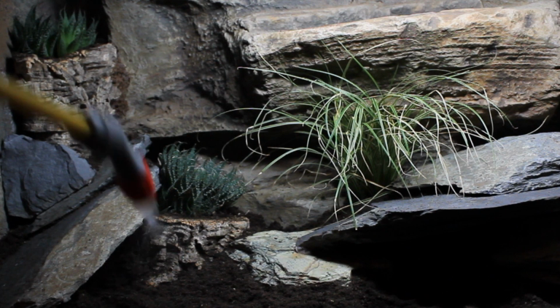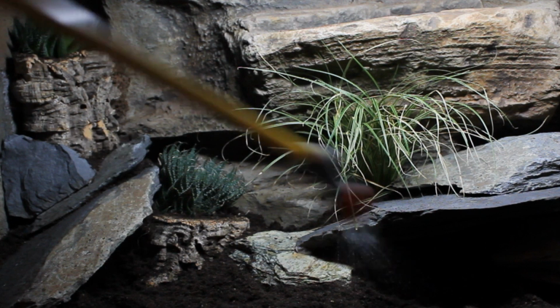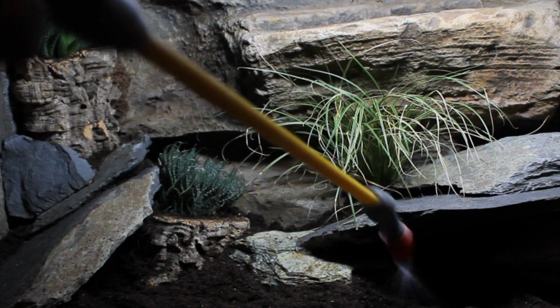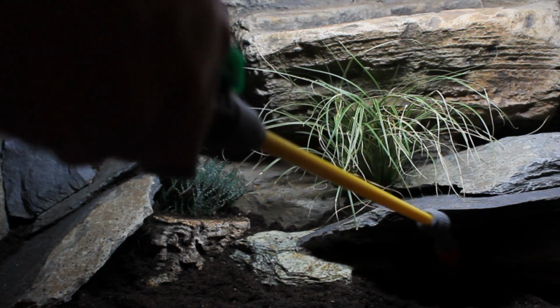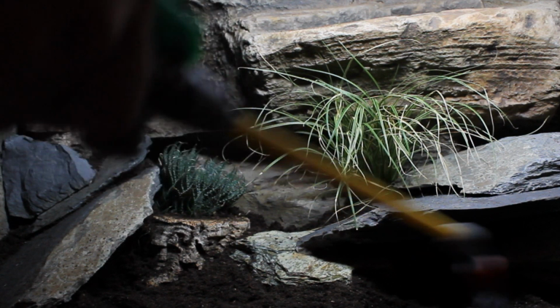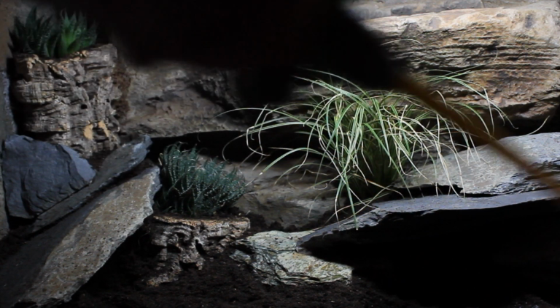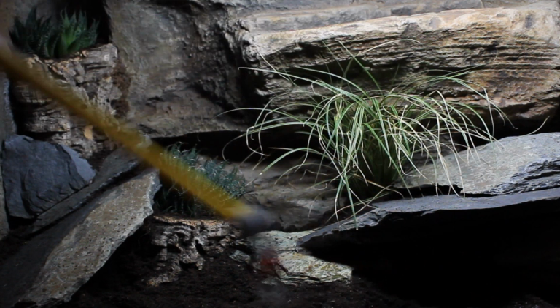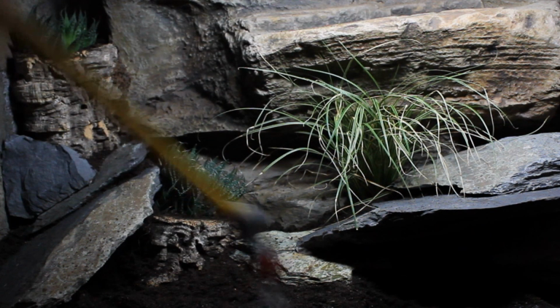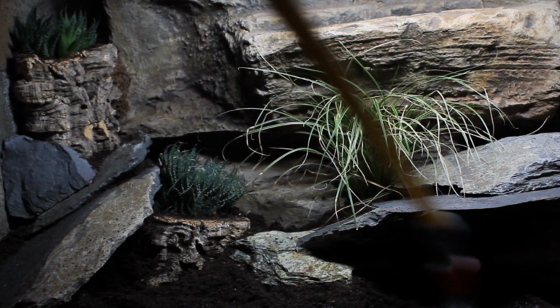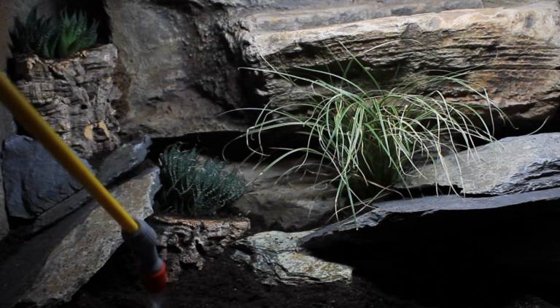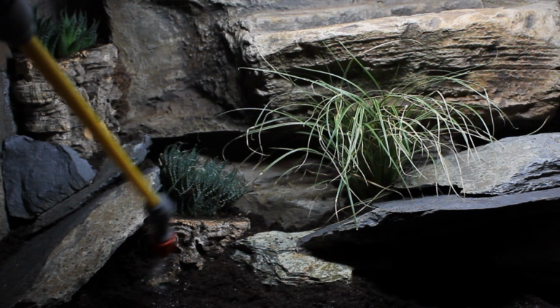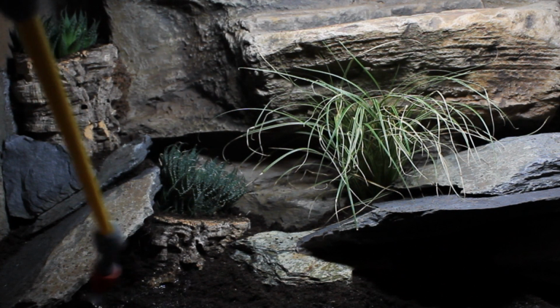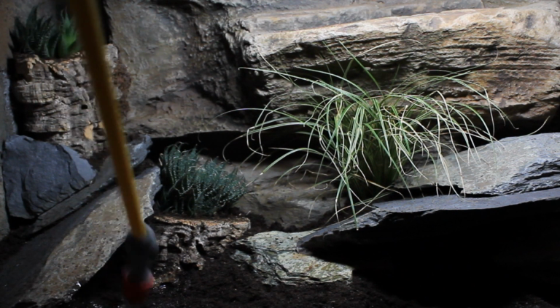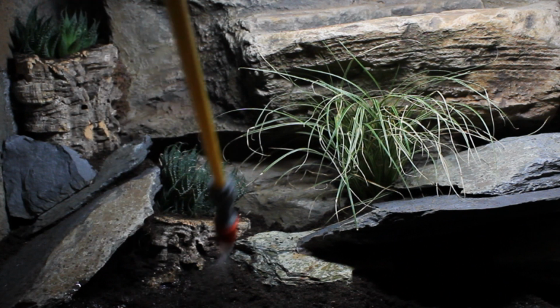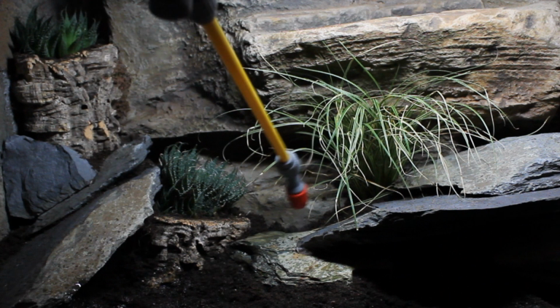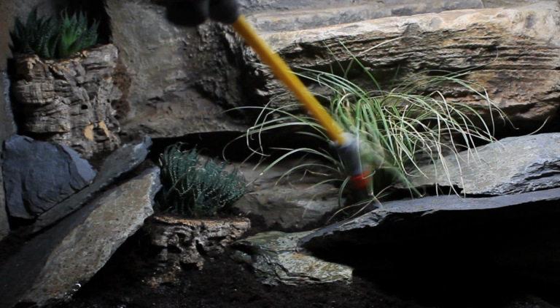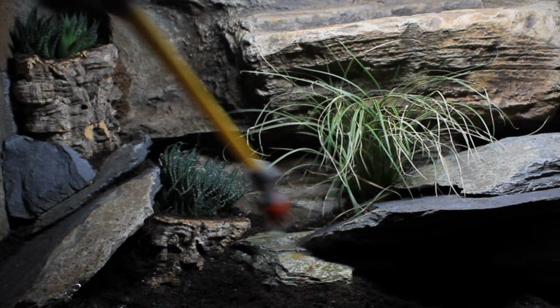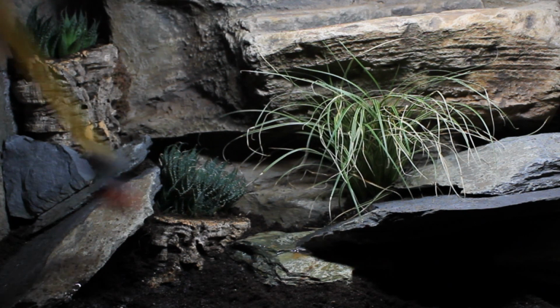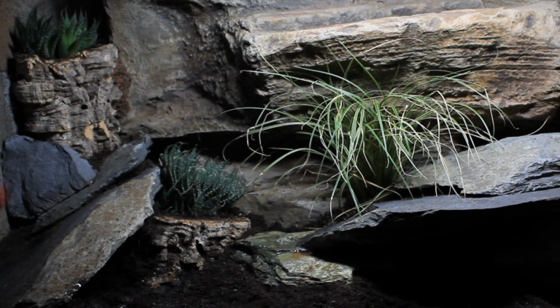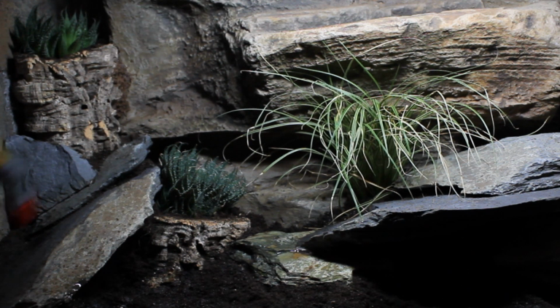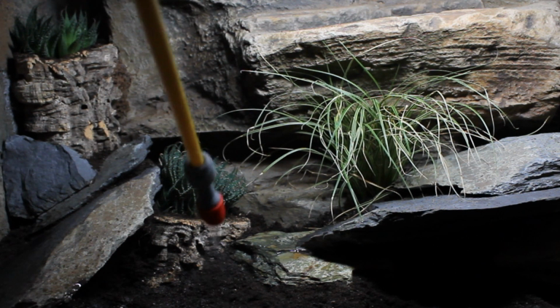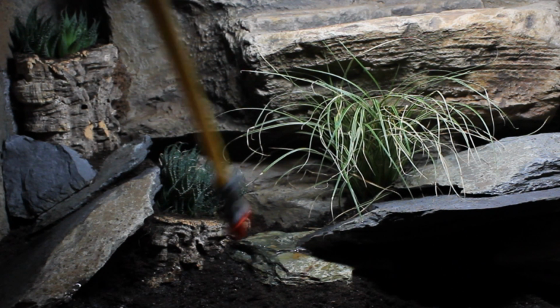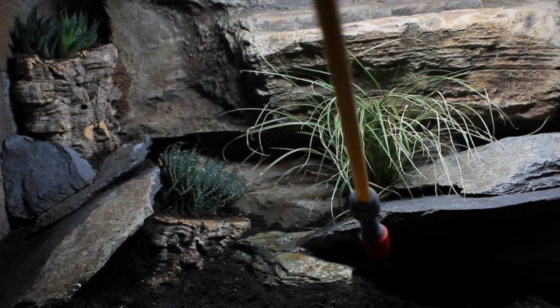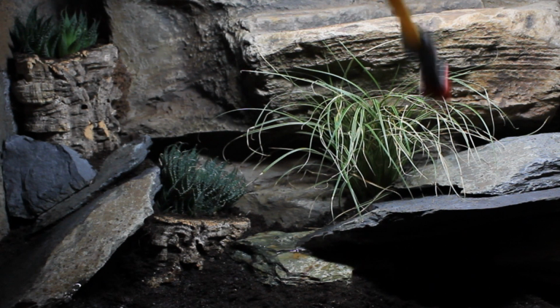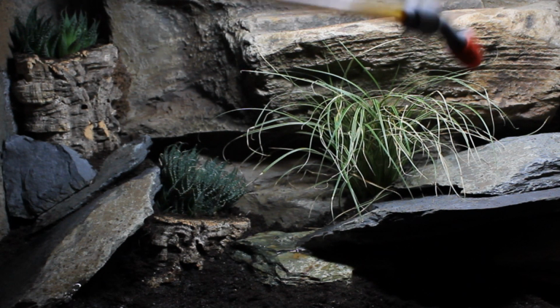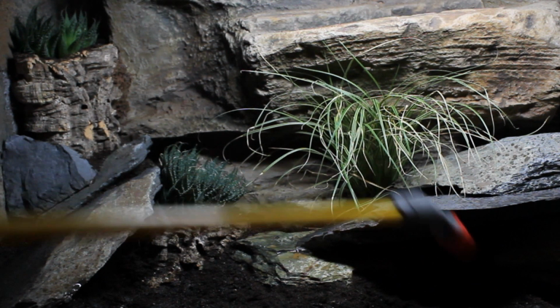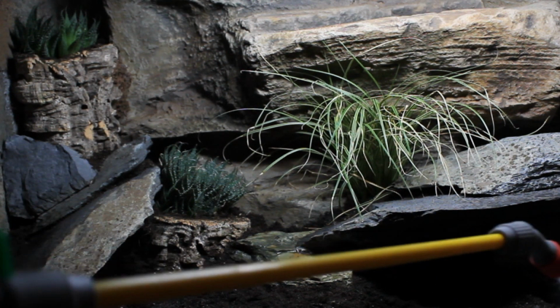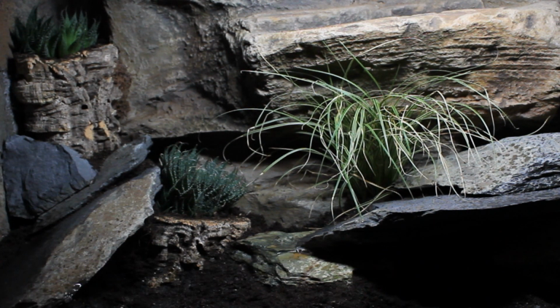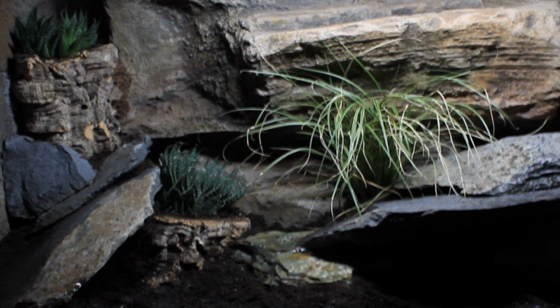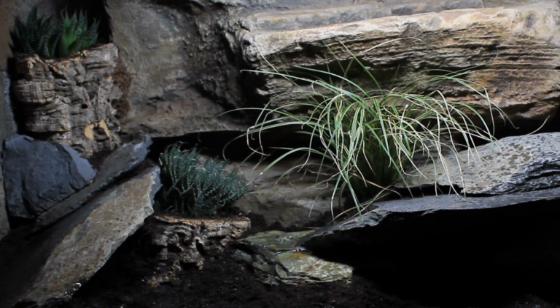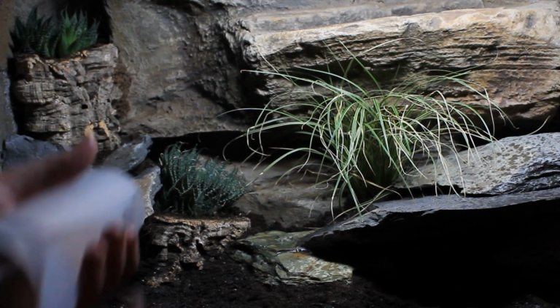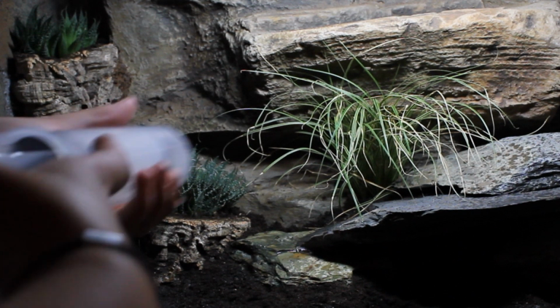Using EarthMix and EarthMix Arid will also help you to maintain an appropriate level of enclosure humidity. This is vital for the health and well being of your pets.